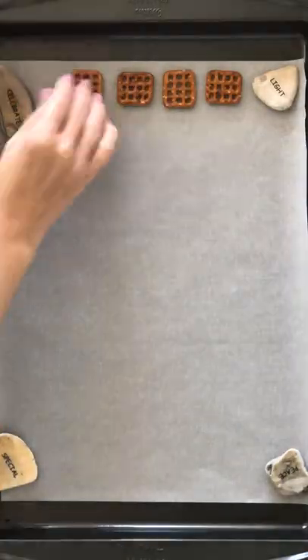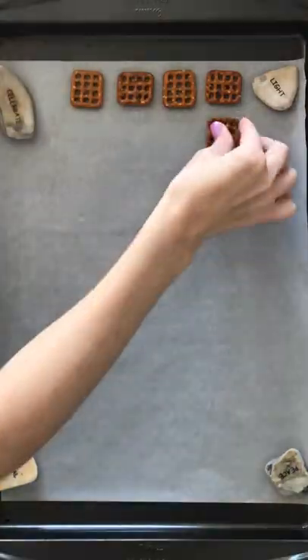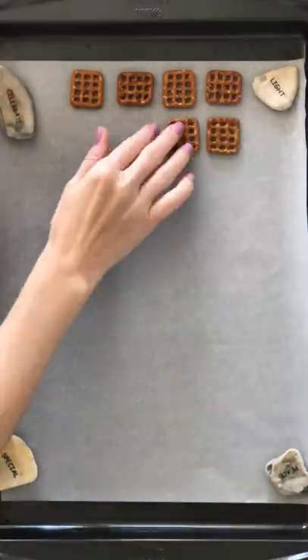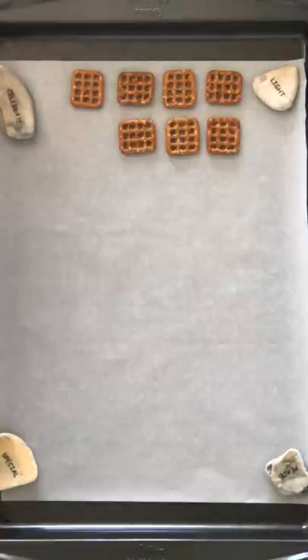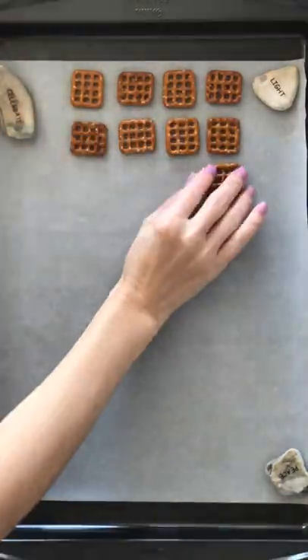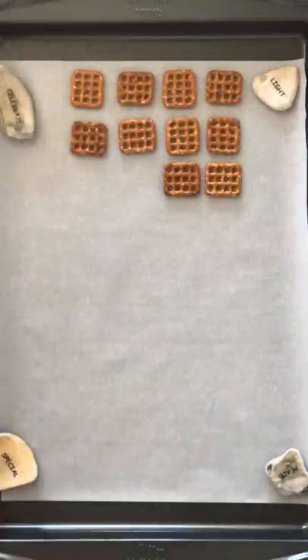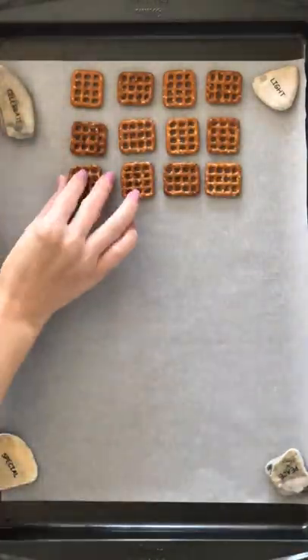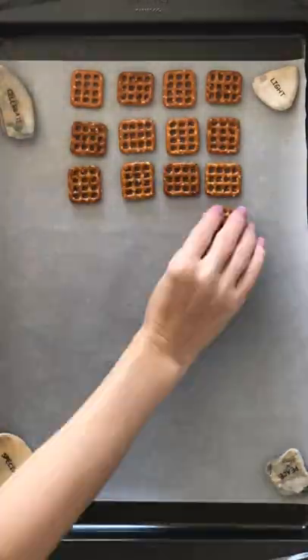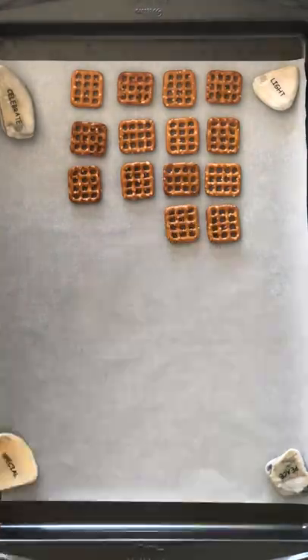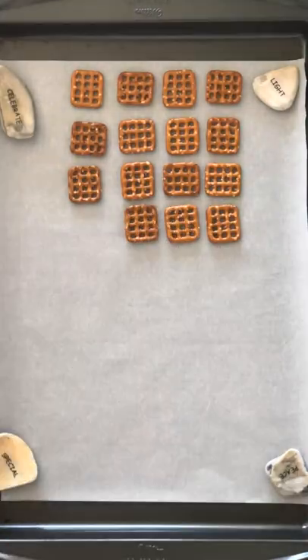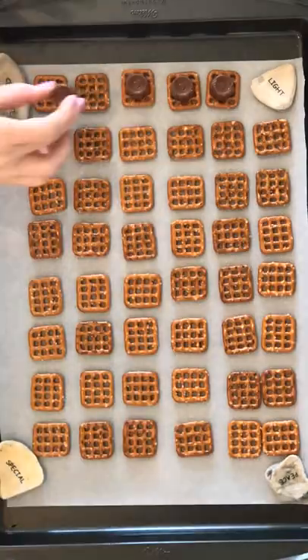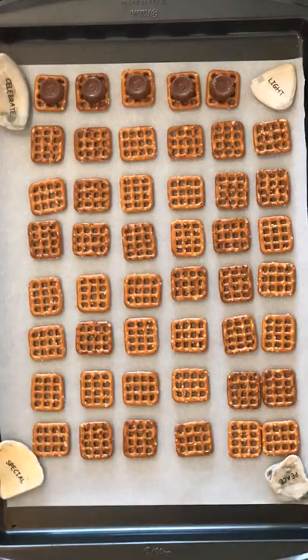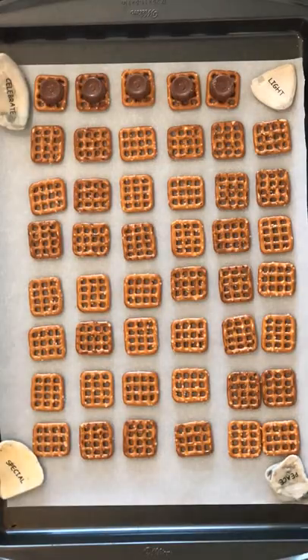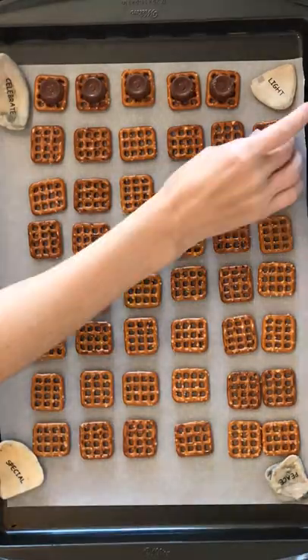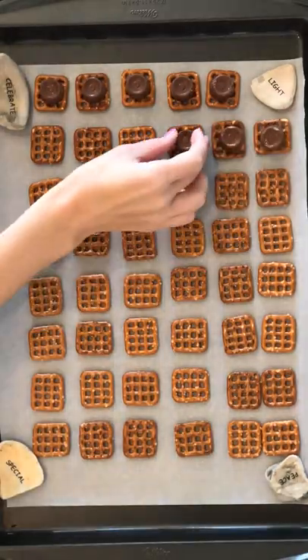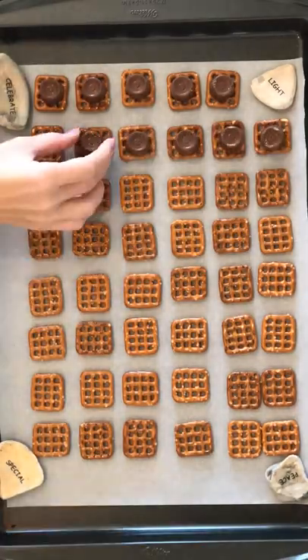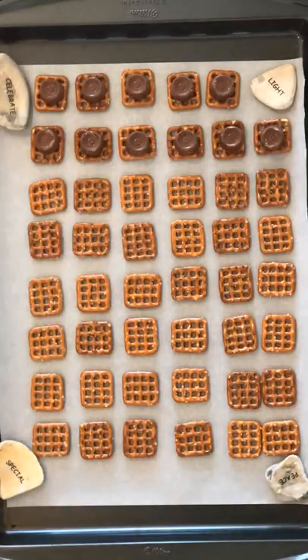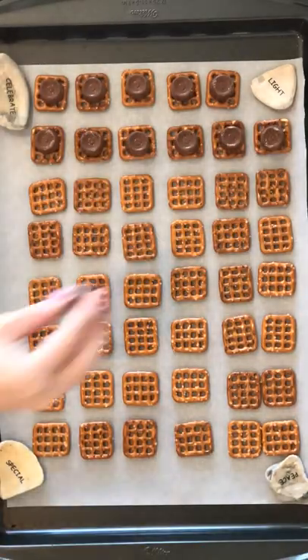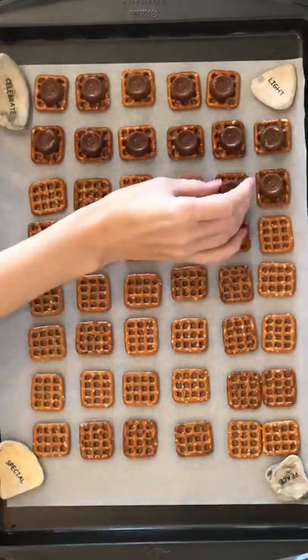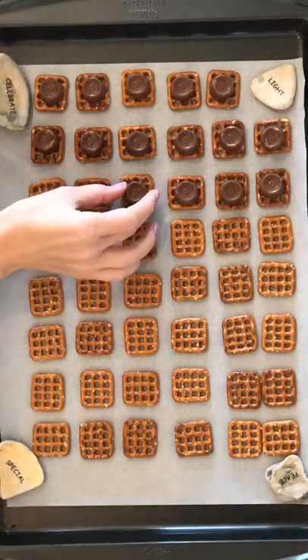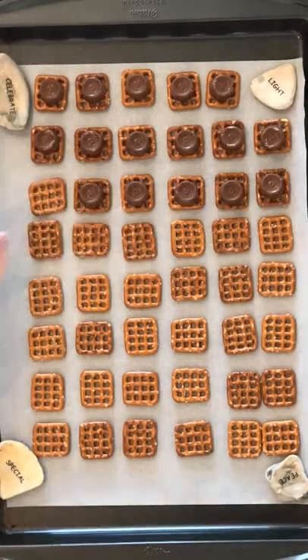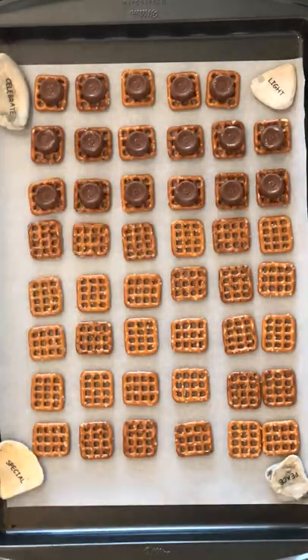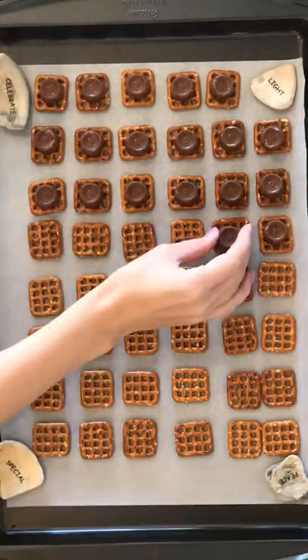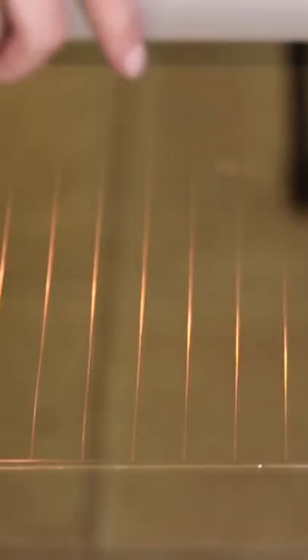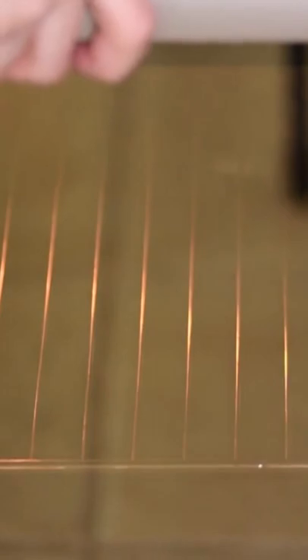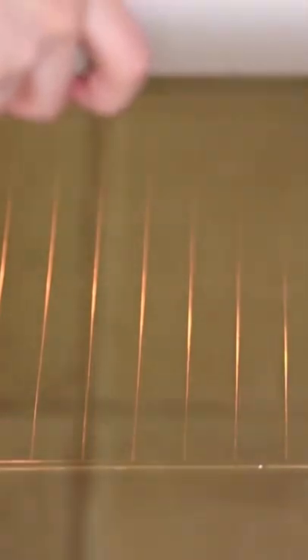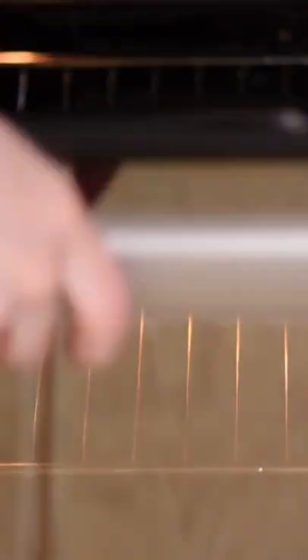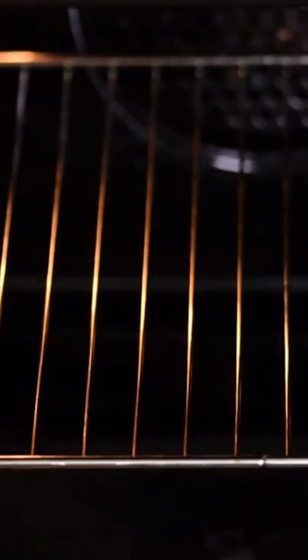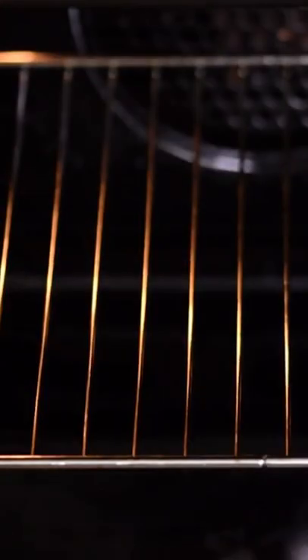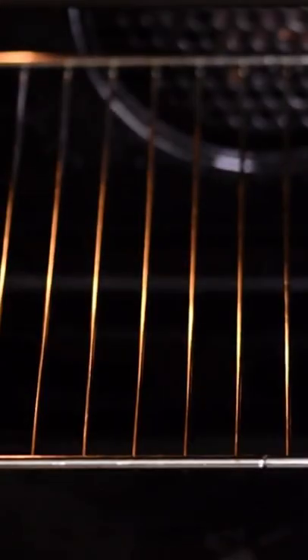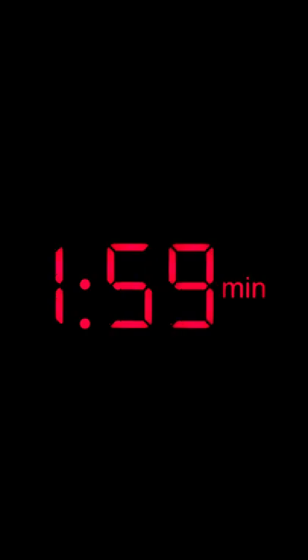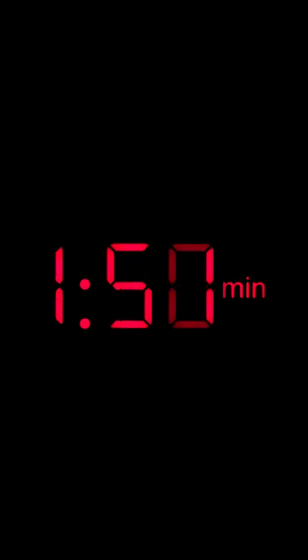Evenly space pretzels on top of wax paper on a baking sheet. Unwrap and add a rollo to the middle of each pretzel square. Bake for two to five minutes at 200 degrees, watching carefully.